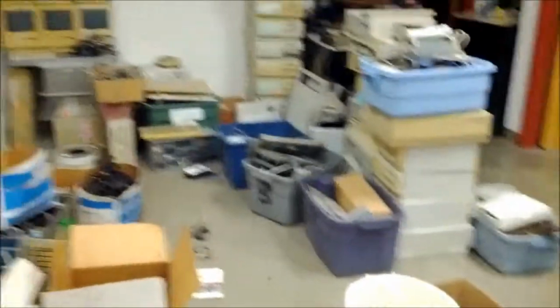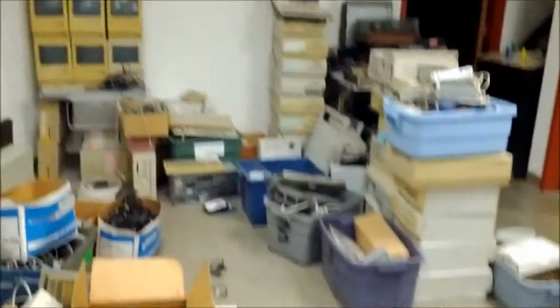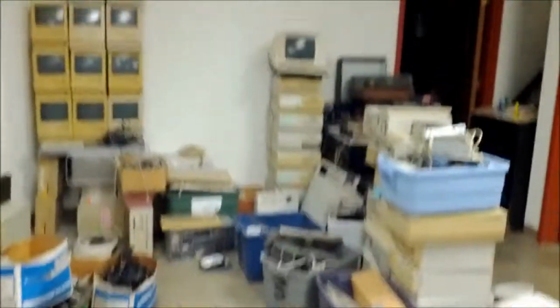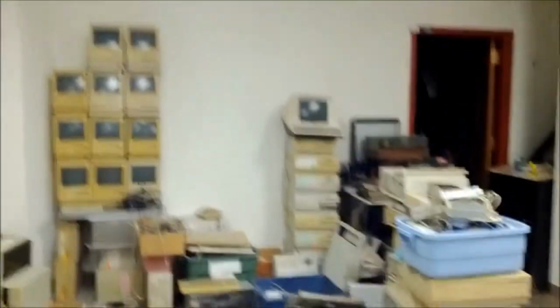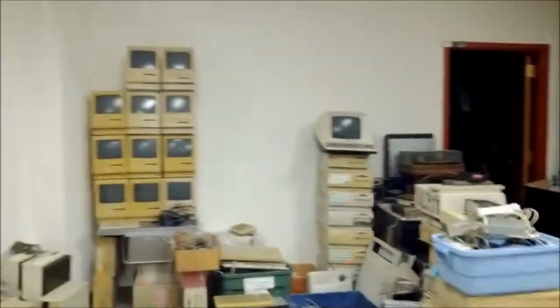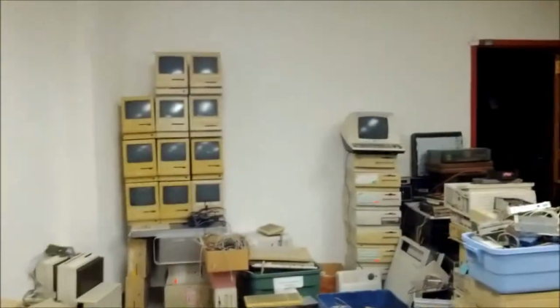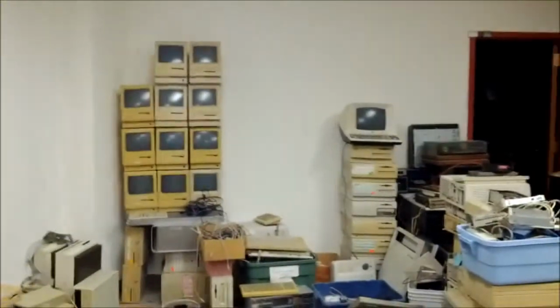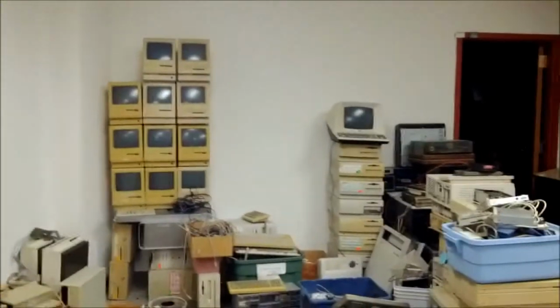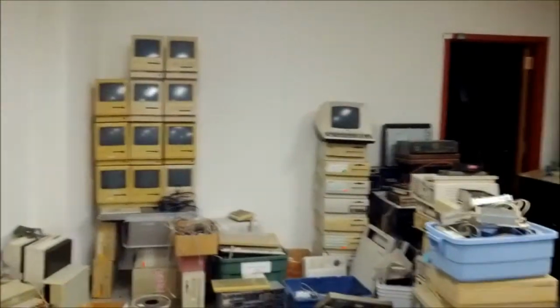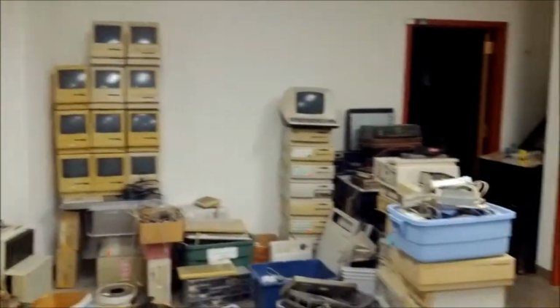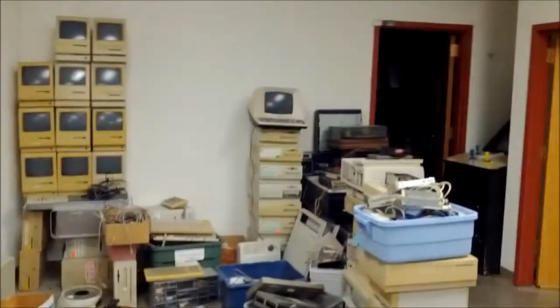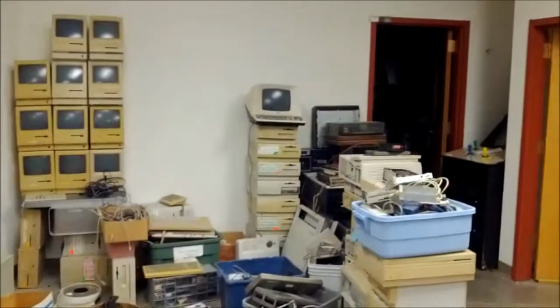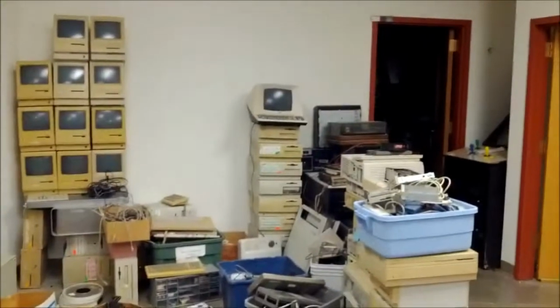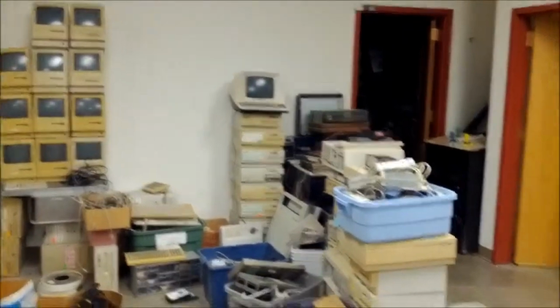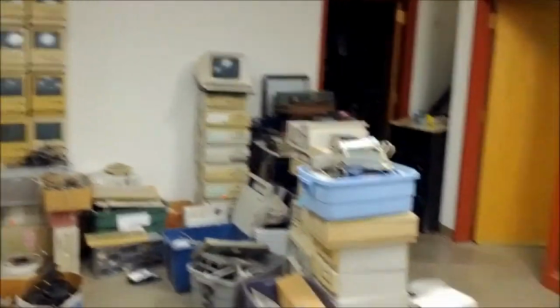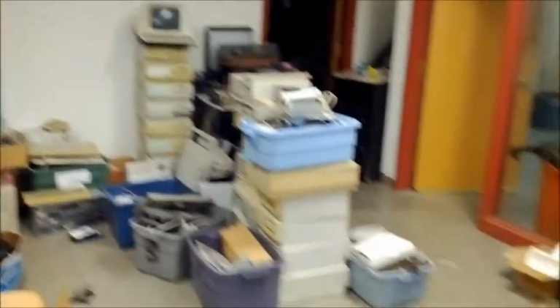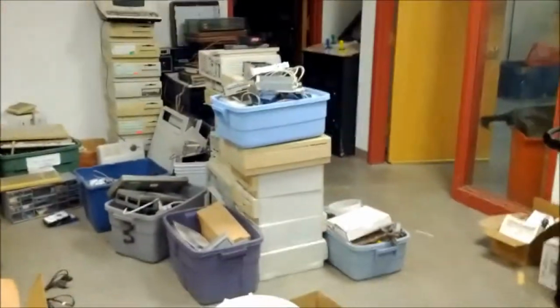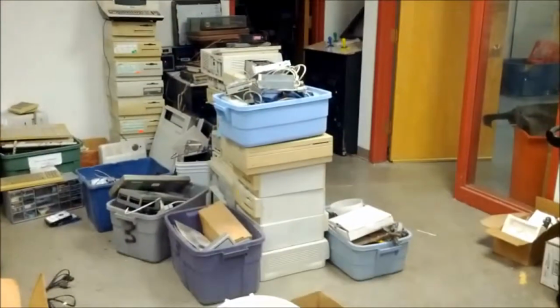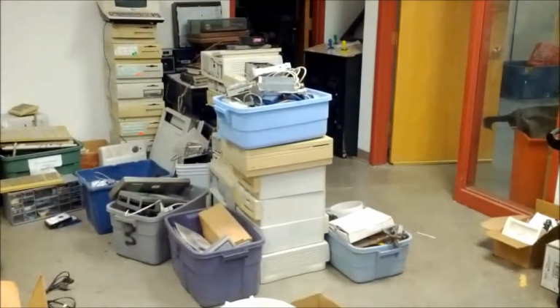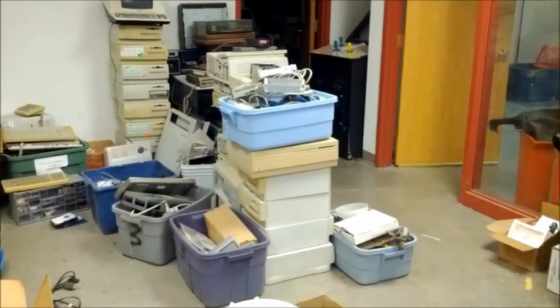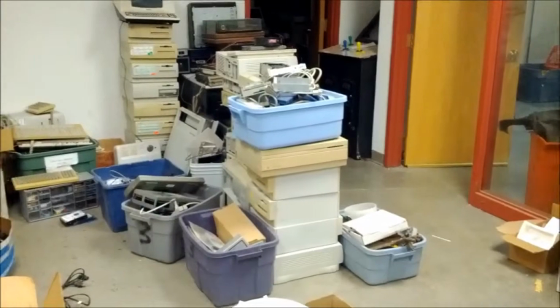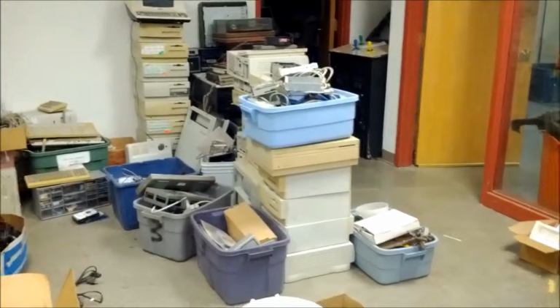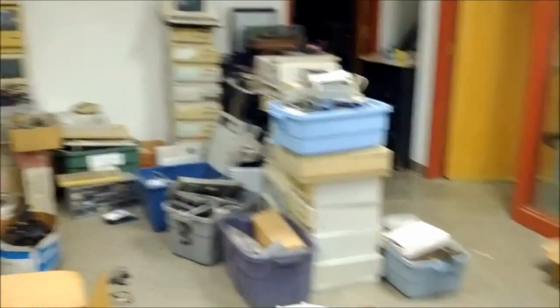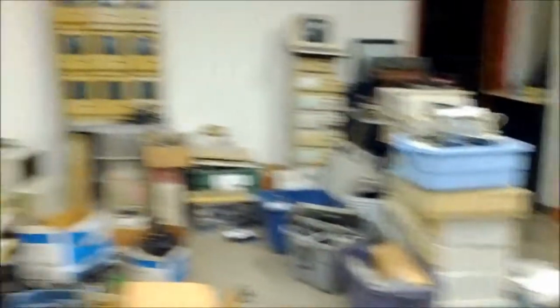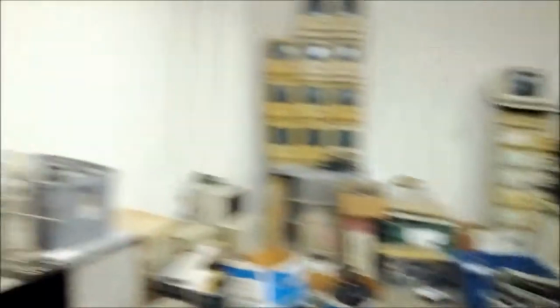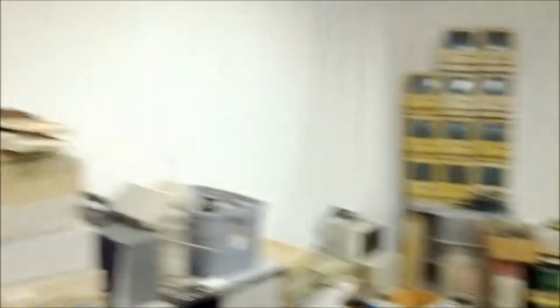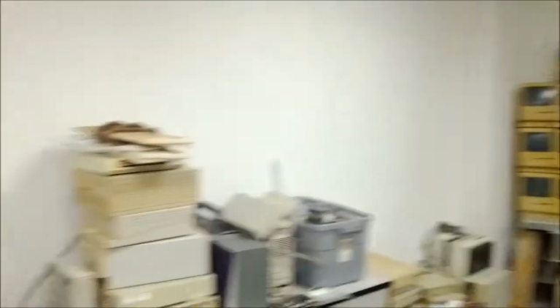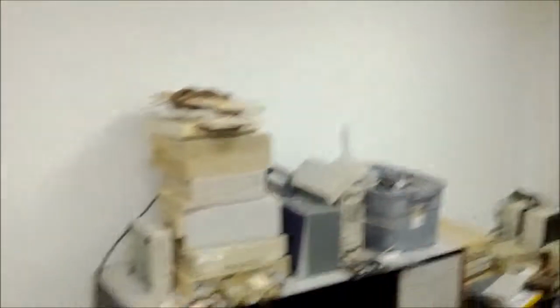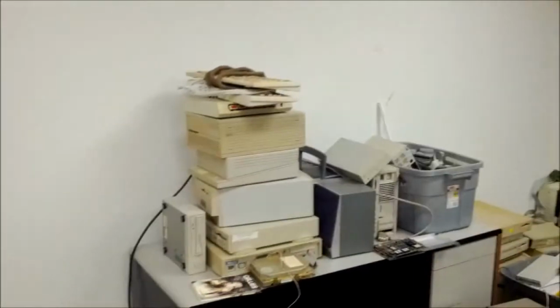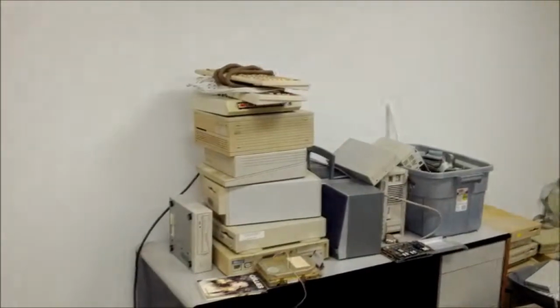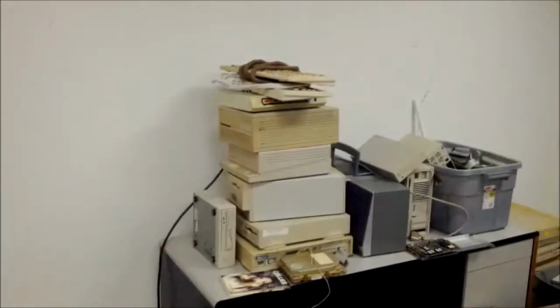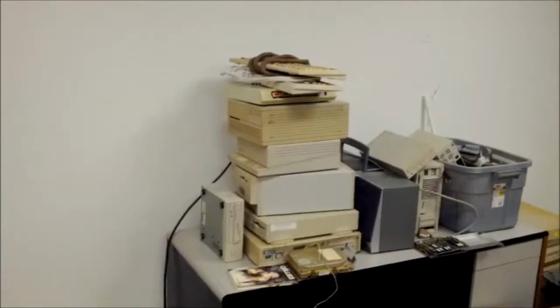As you can see, the wall of Macs. There's another stack of Macs. That whole pile is Macs — Classics. Those are Macs.